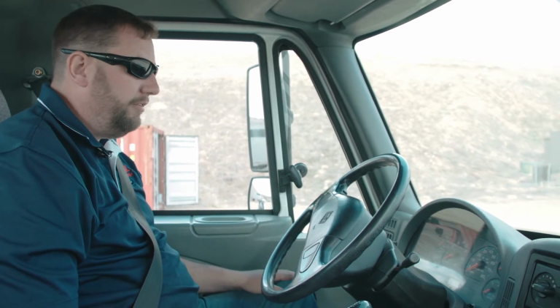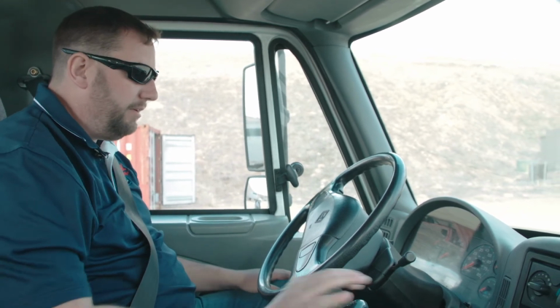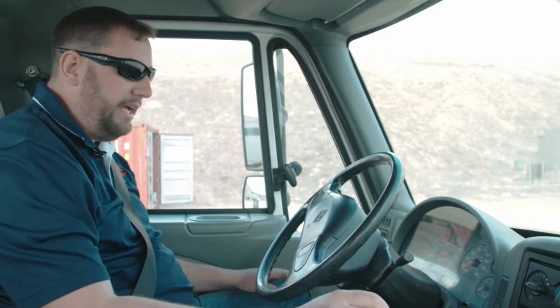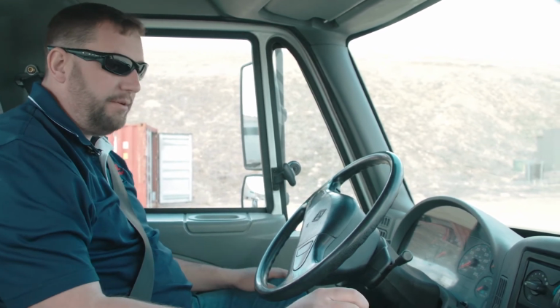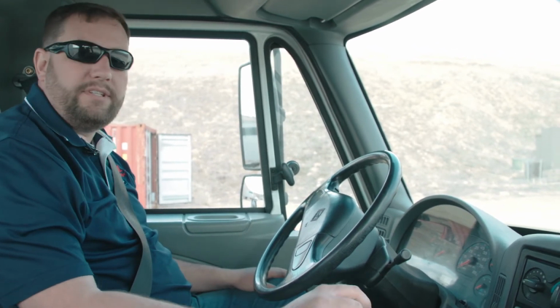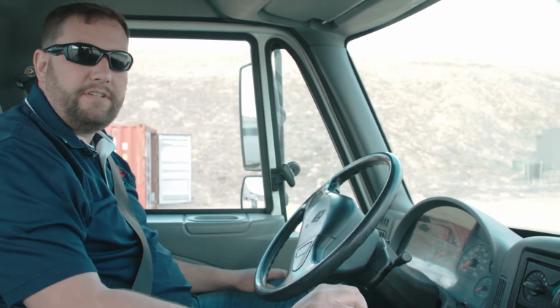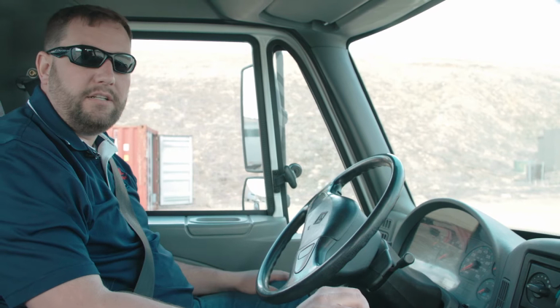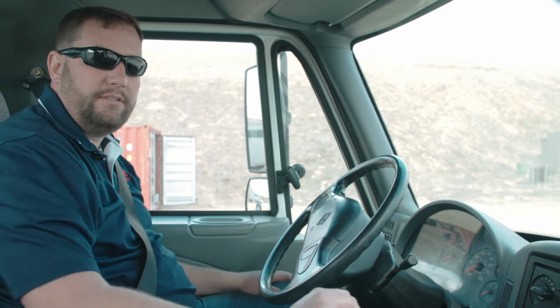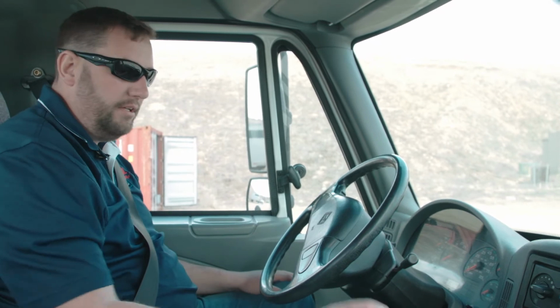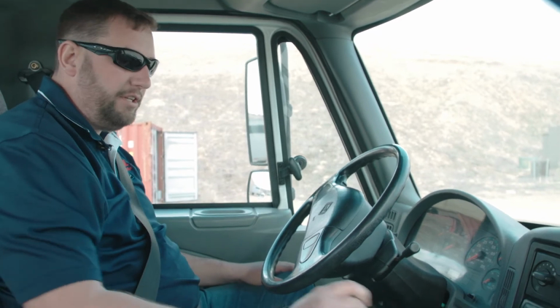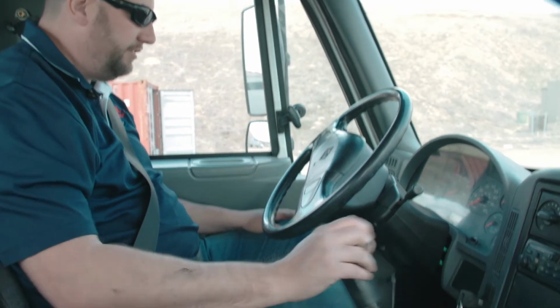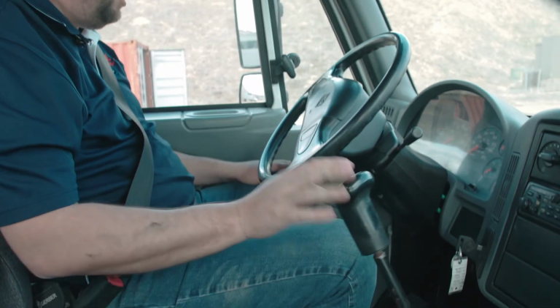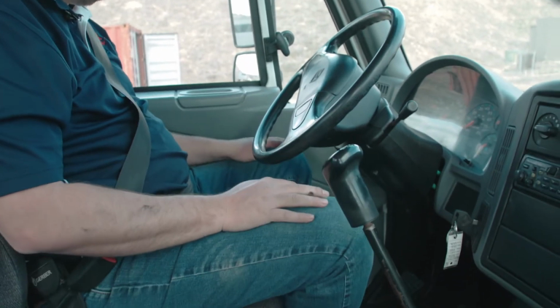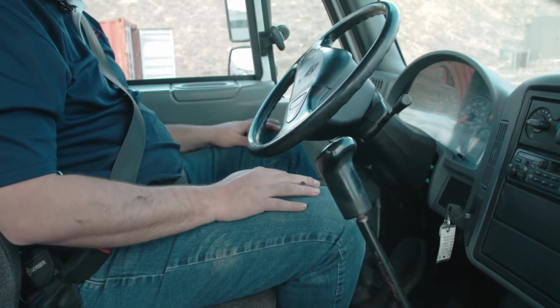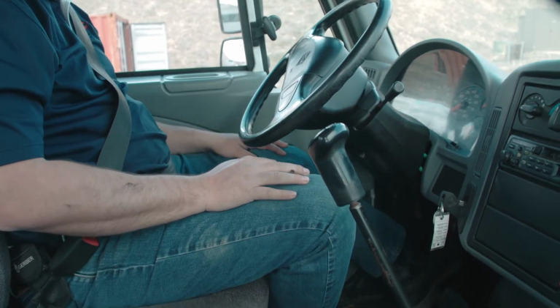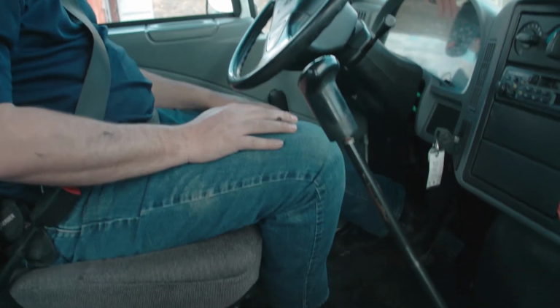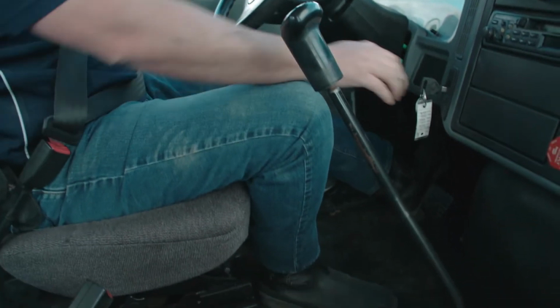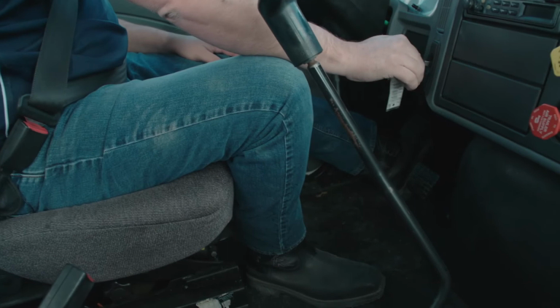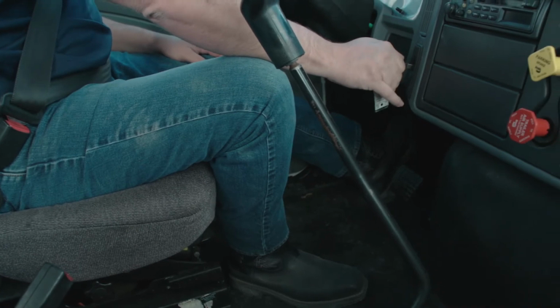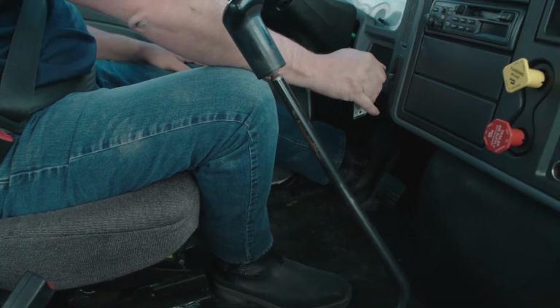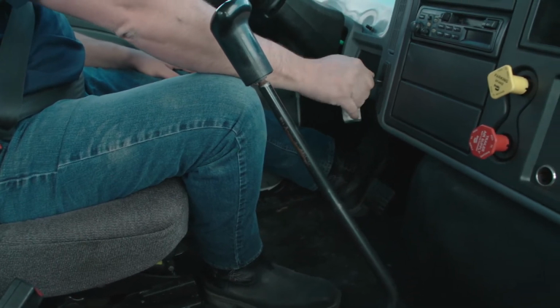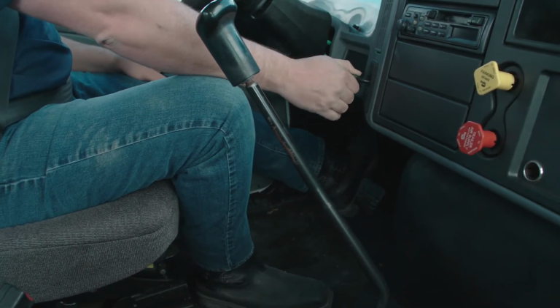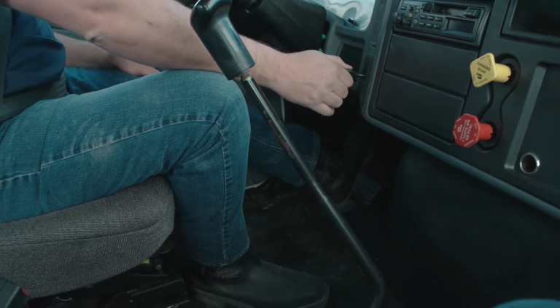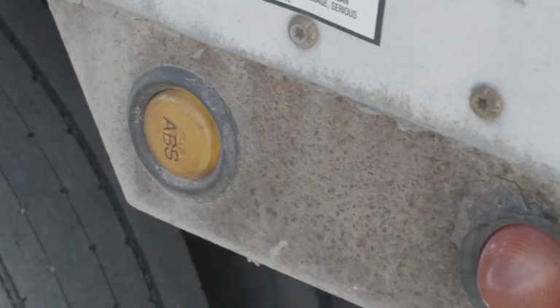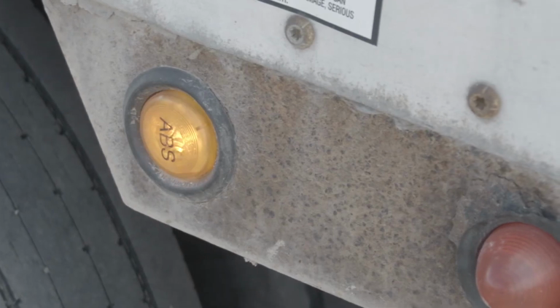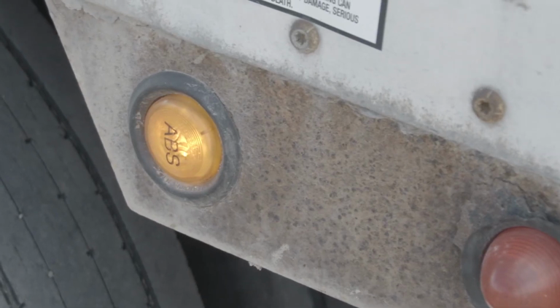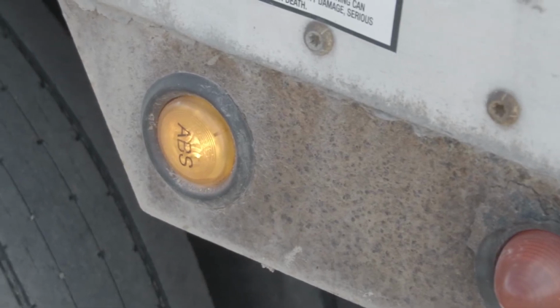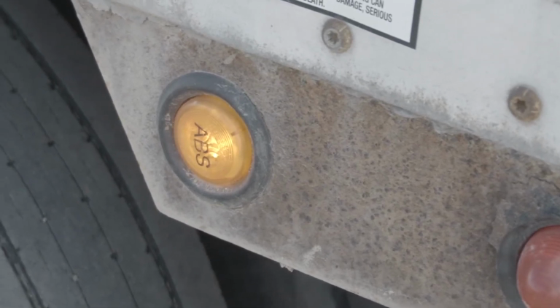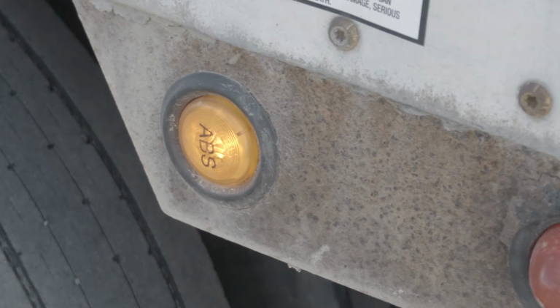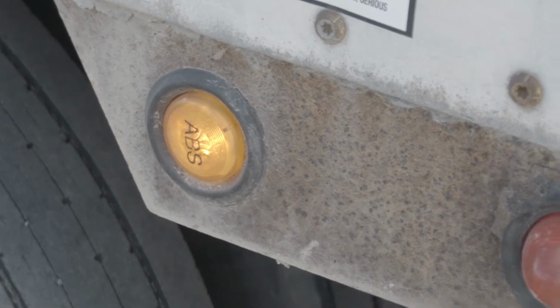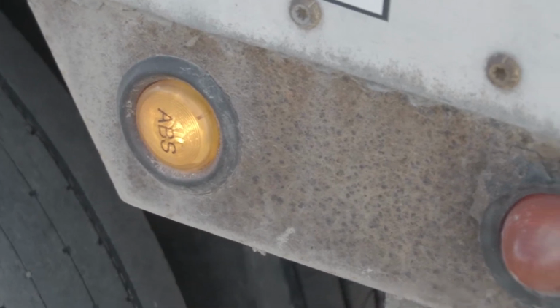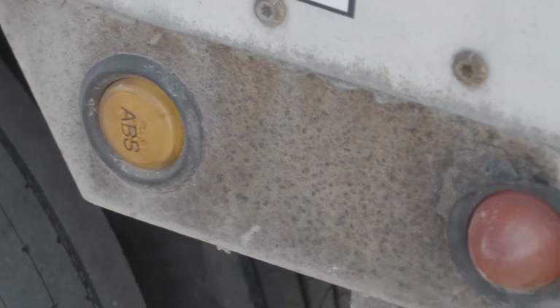From there we're going to go ahead and do a safe start. We're going to make sure the vehicle is in neutral. I'm going to push the clutch in and turn the key to the on position. When I do this, the ABS light should come on and turn off to show that it's working properly.